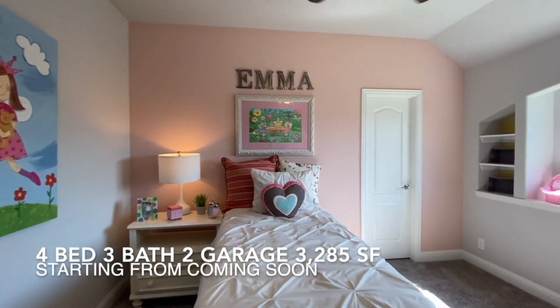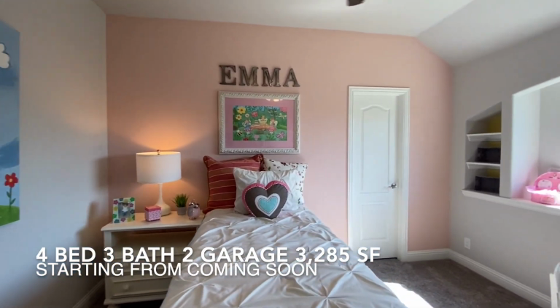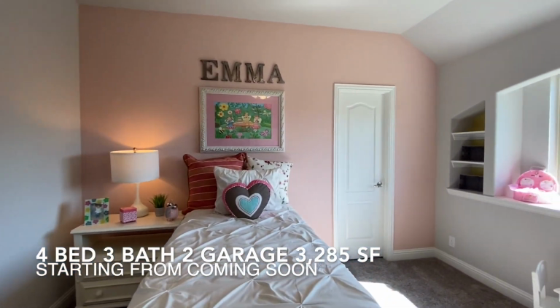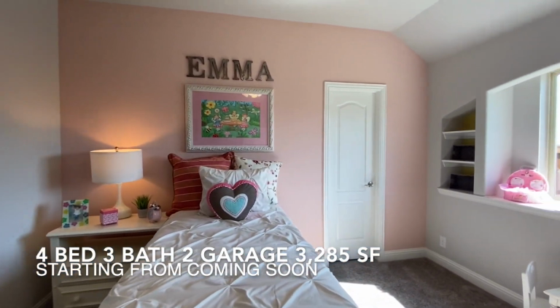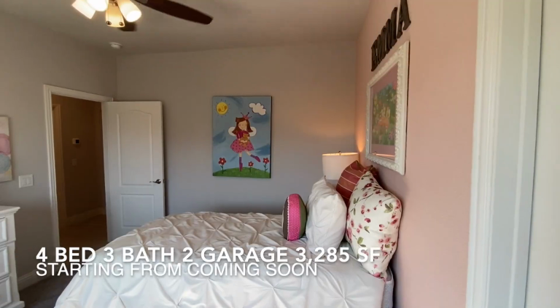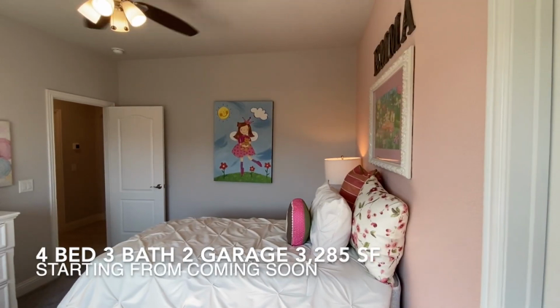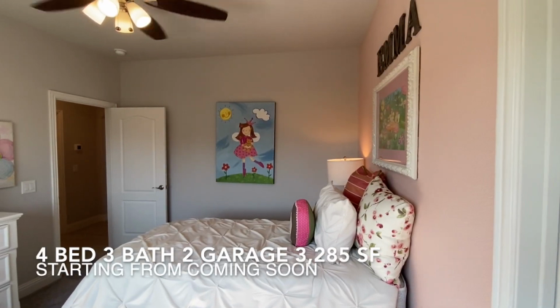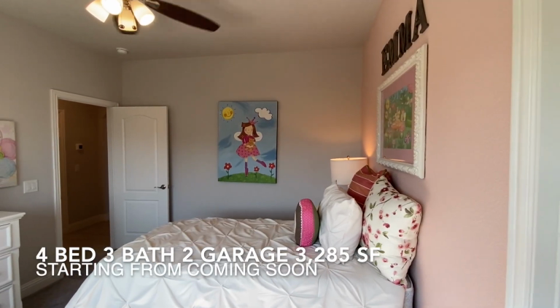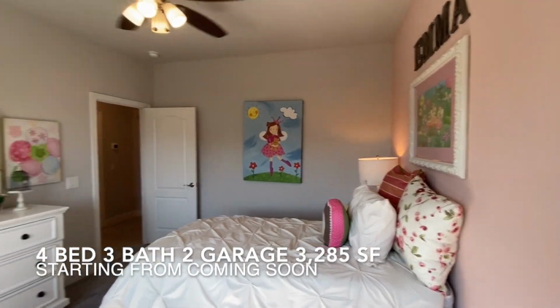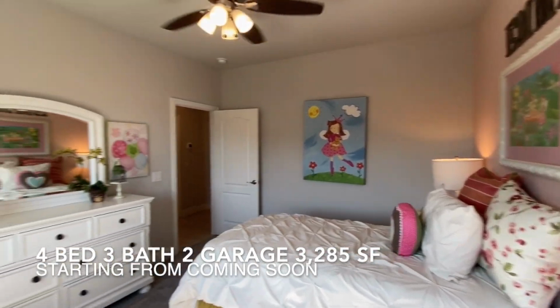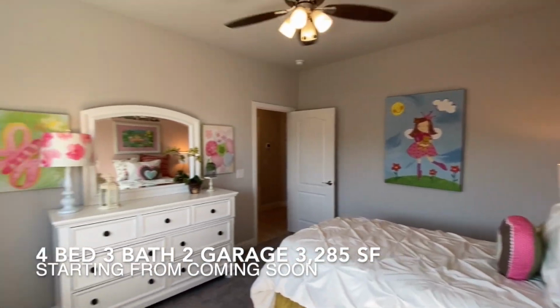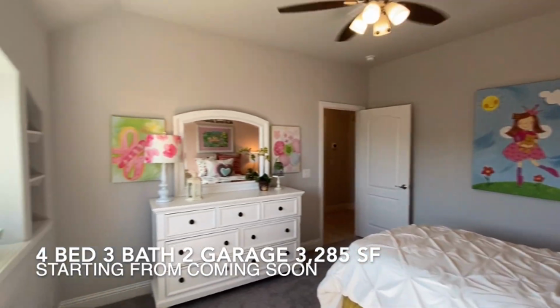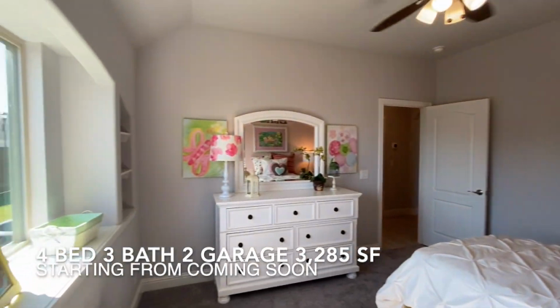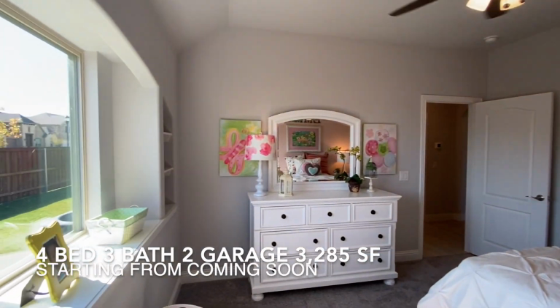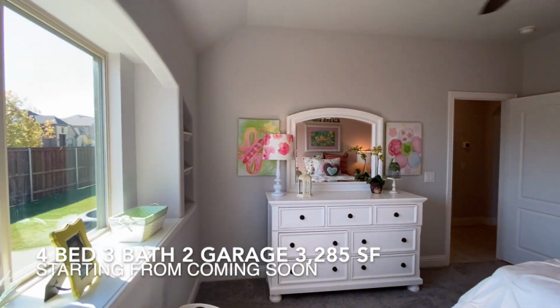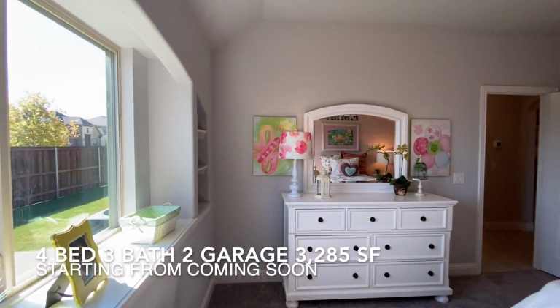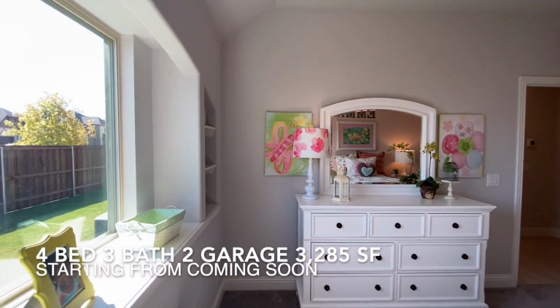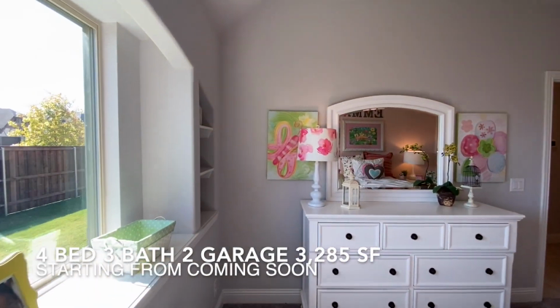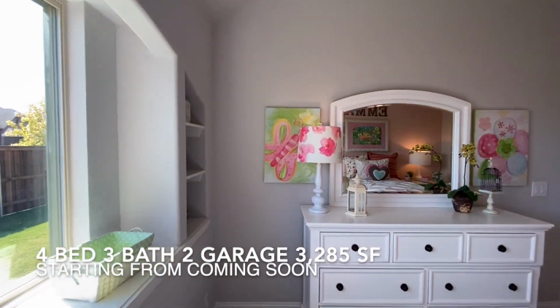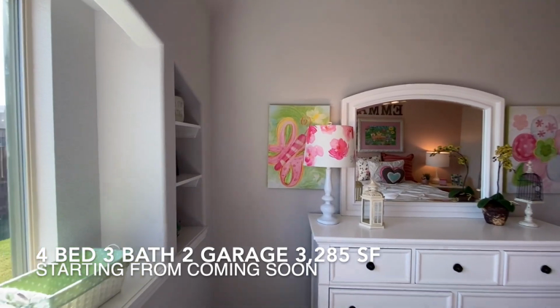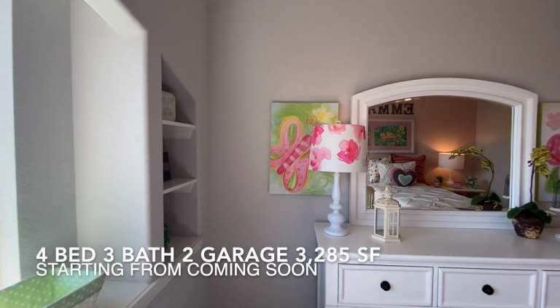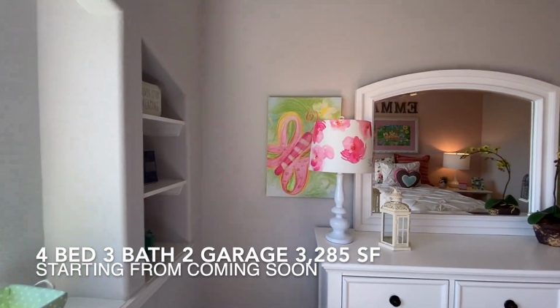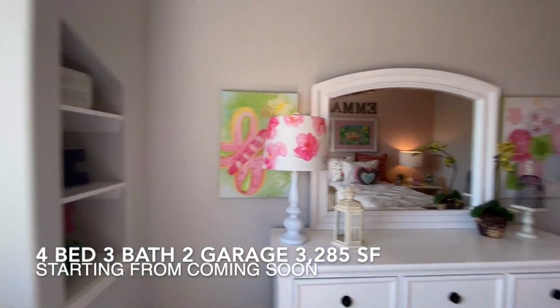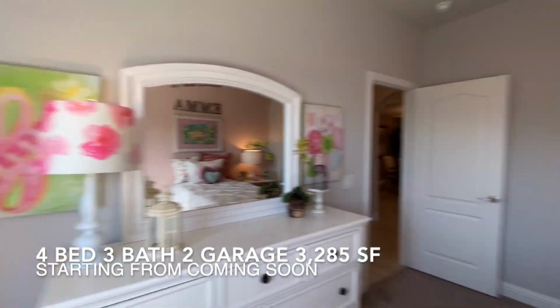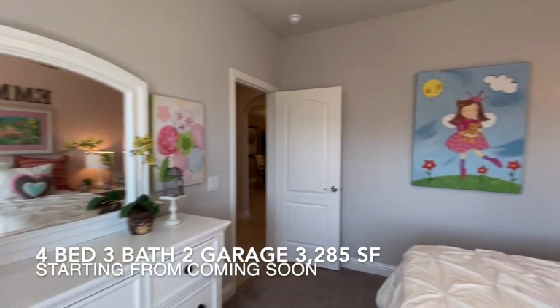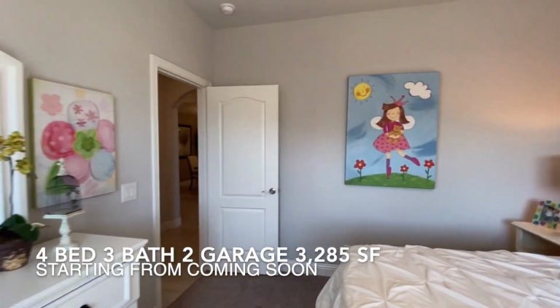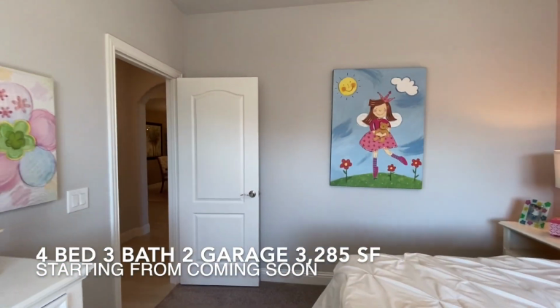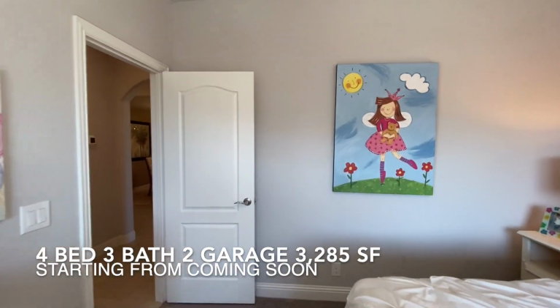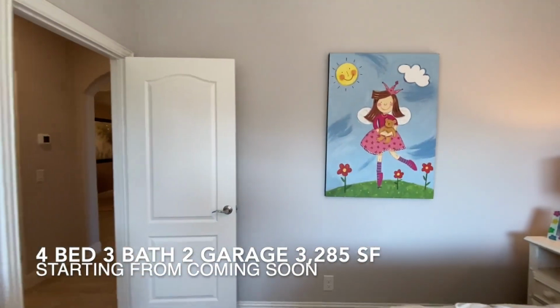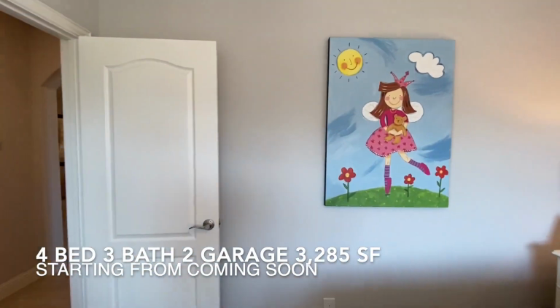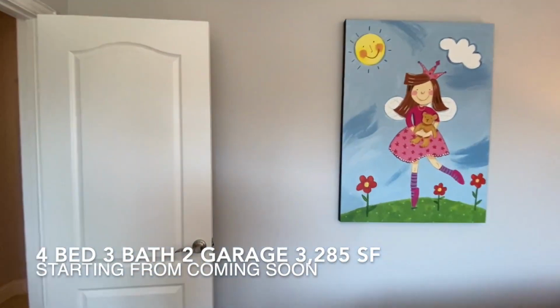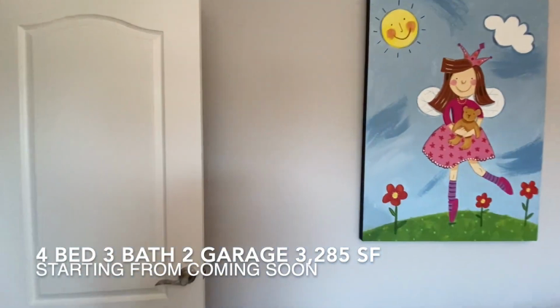This community falls under Crowley Independent School District with grade schools. Please see links below in description for more information about City of Crowley and Crowley ISD.